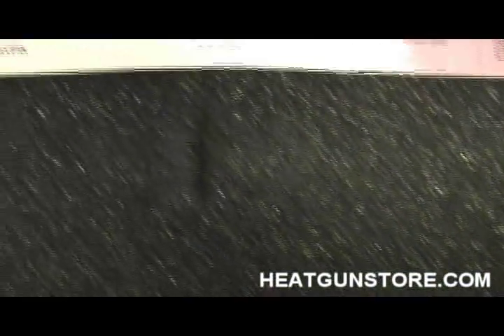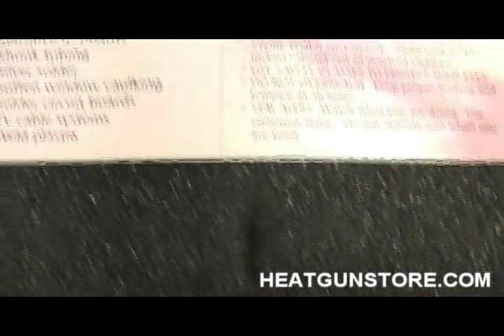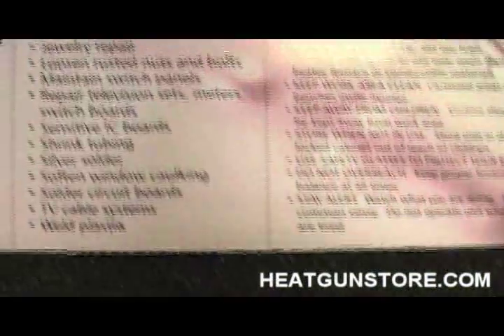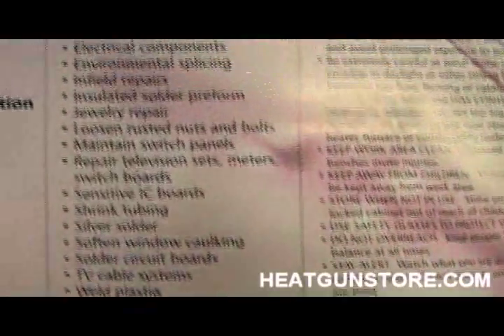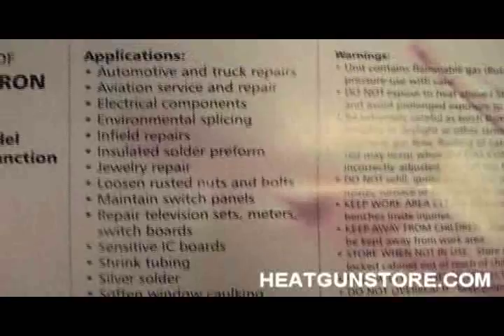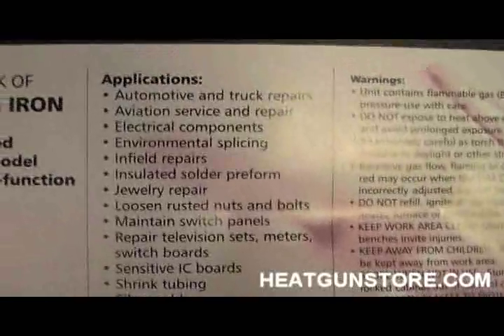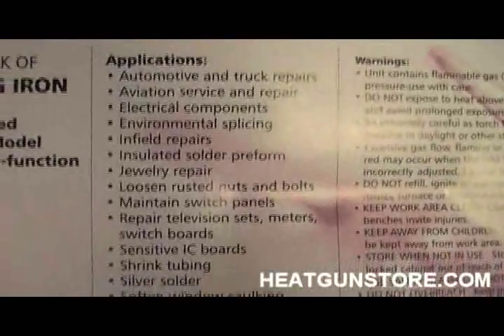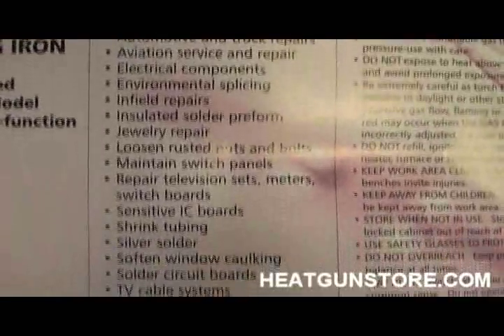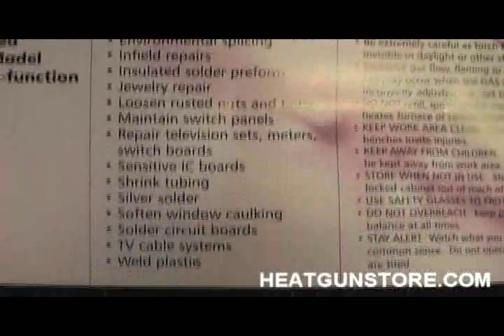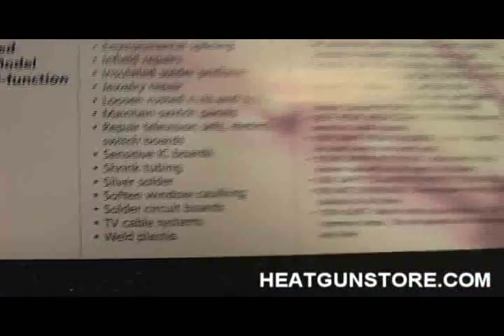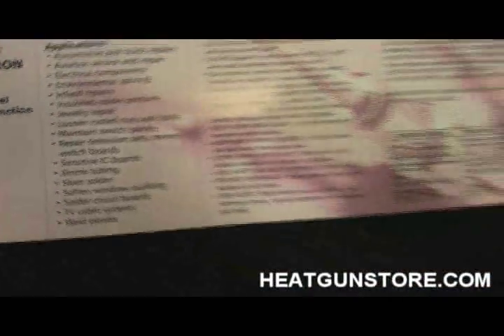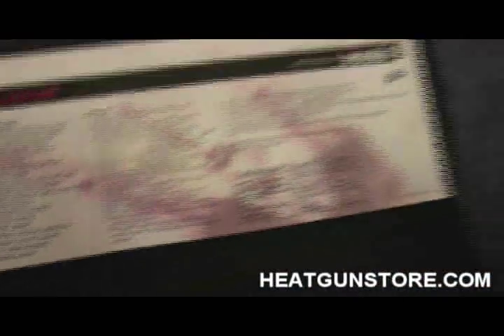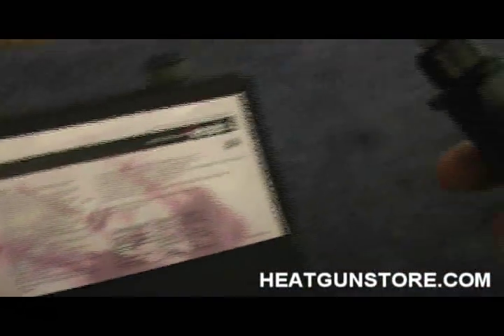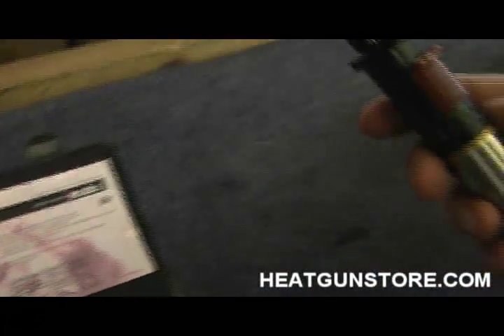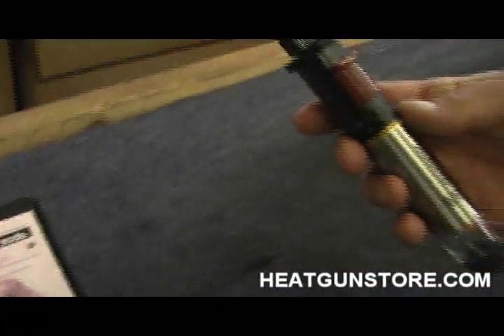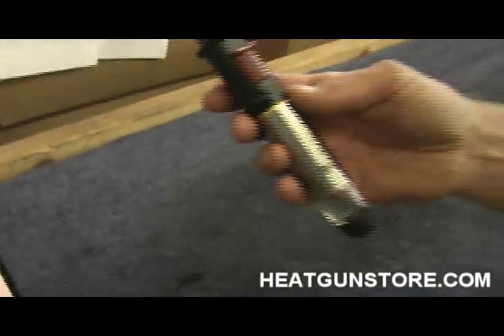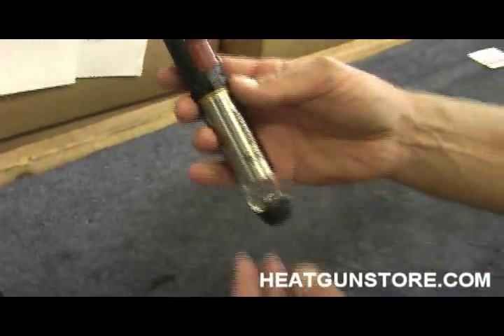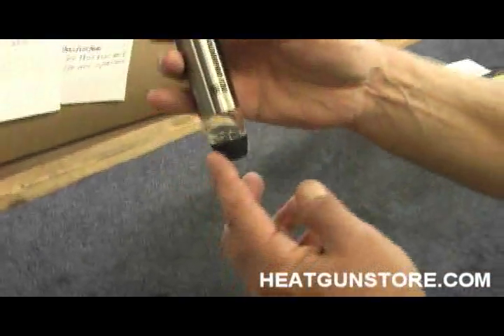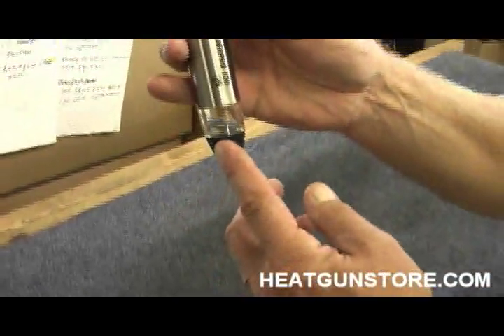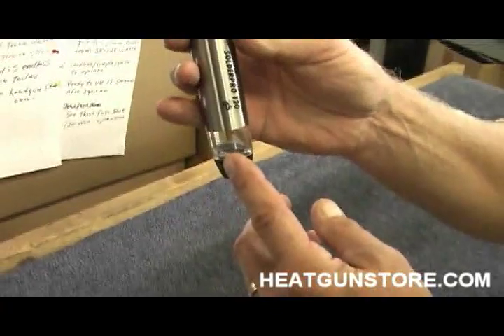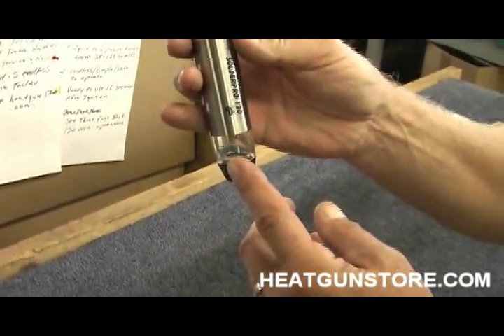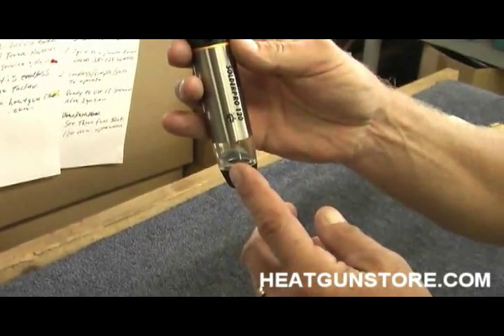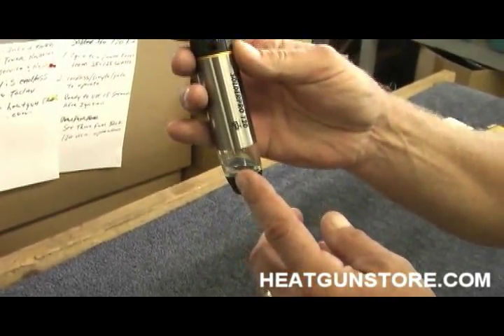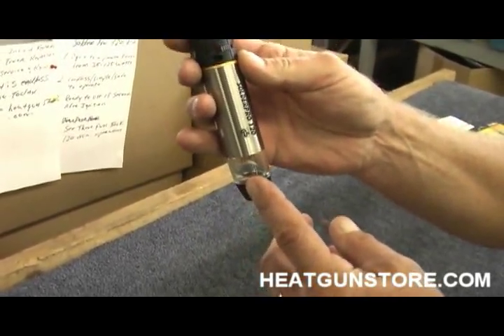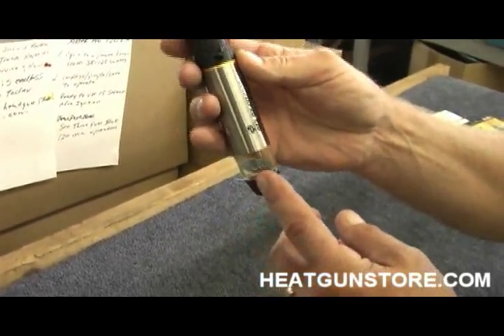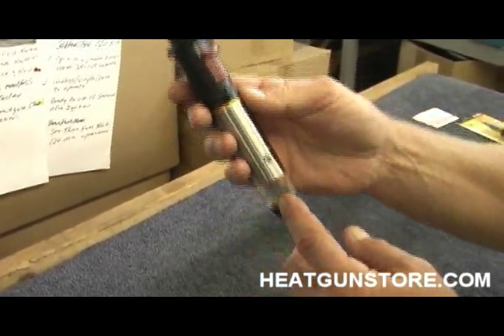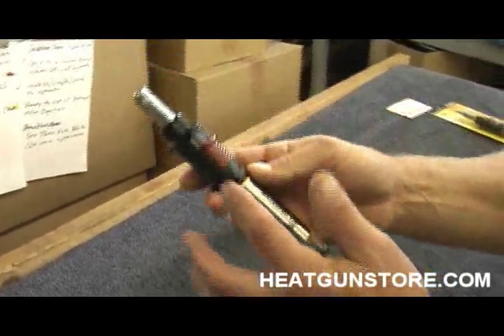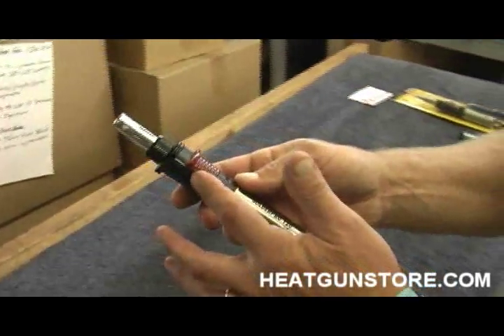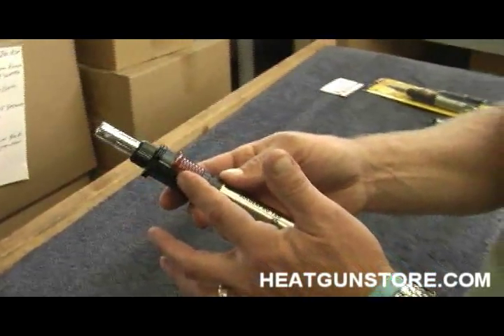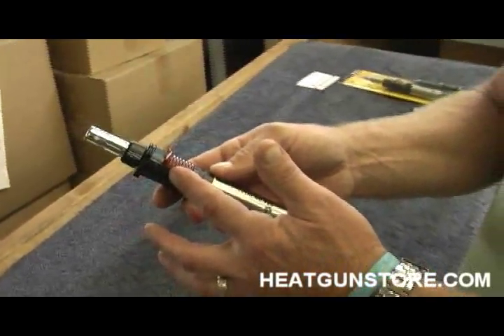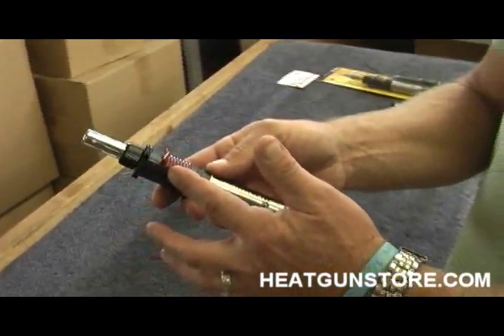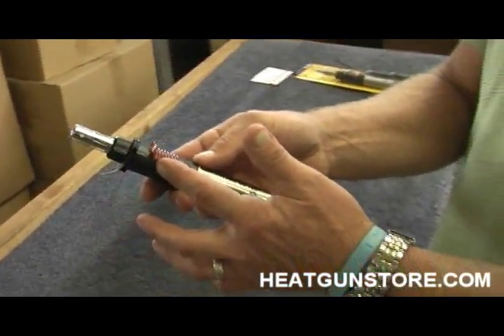The SolderPro 120 has a see-through fuel tank. It has Piazzo electronic ignition.